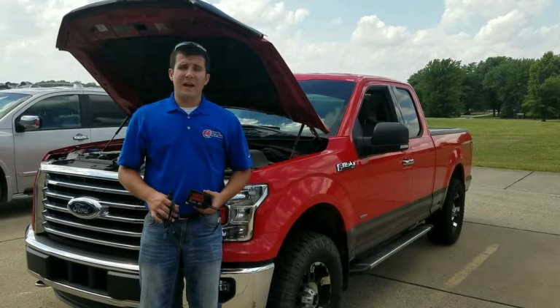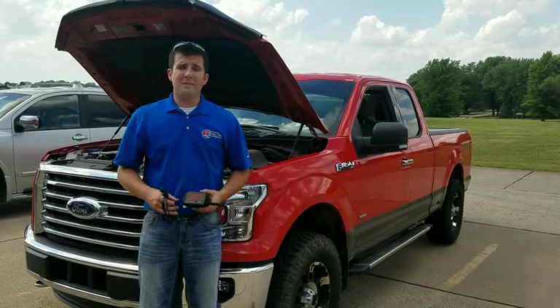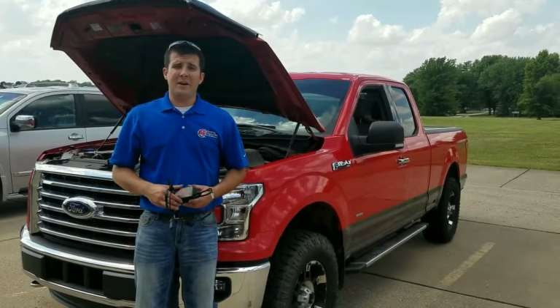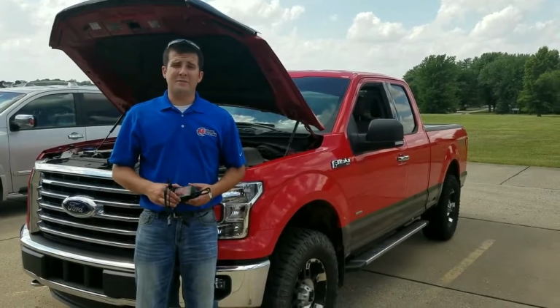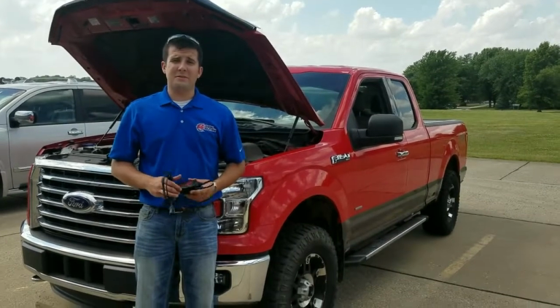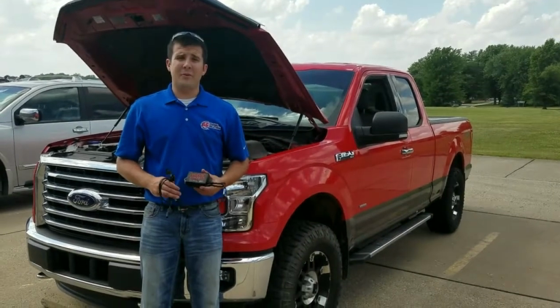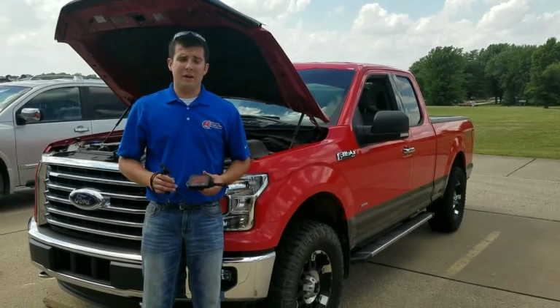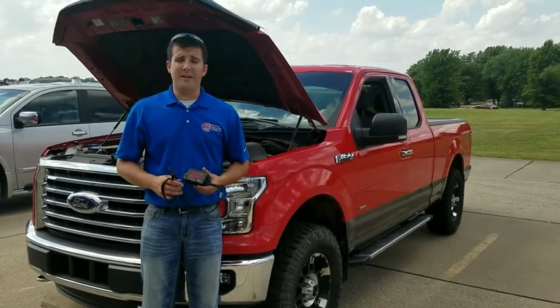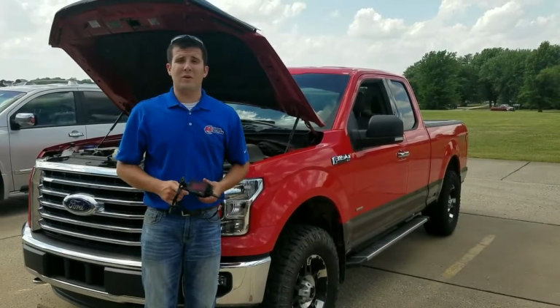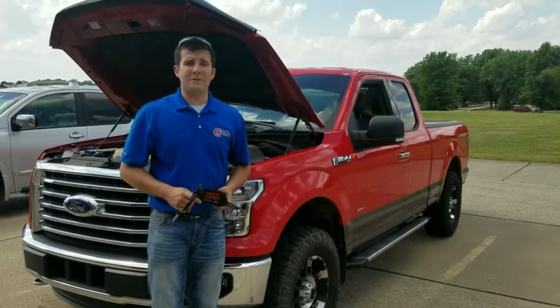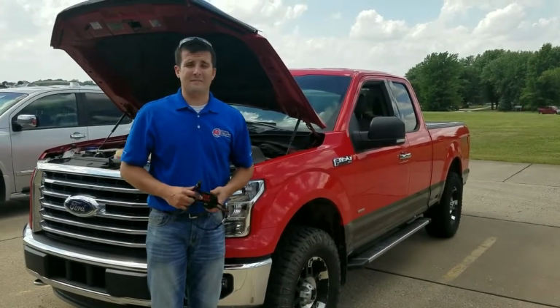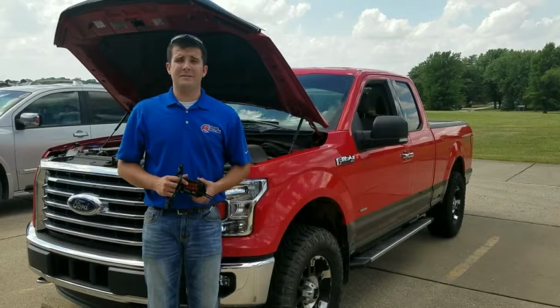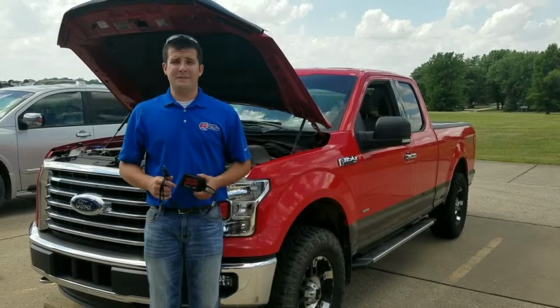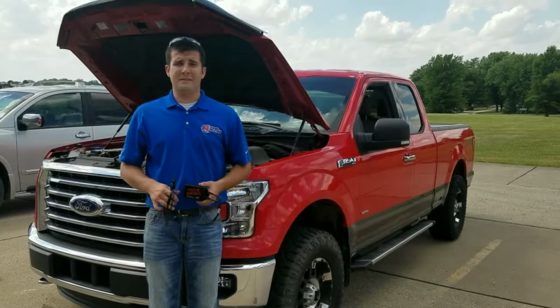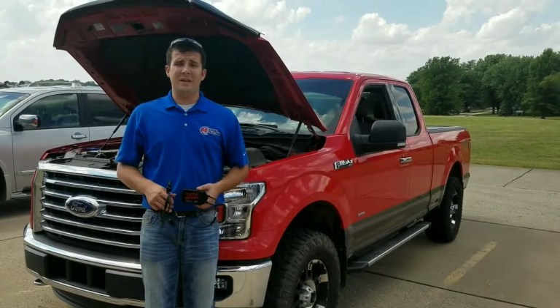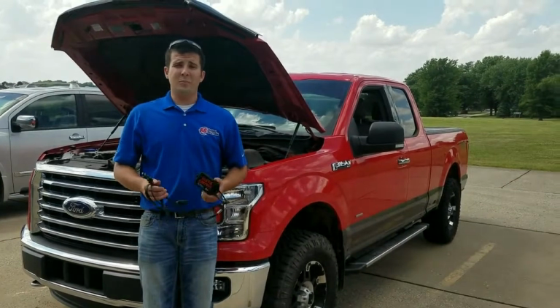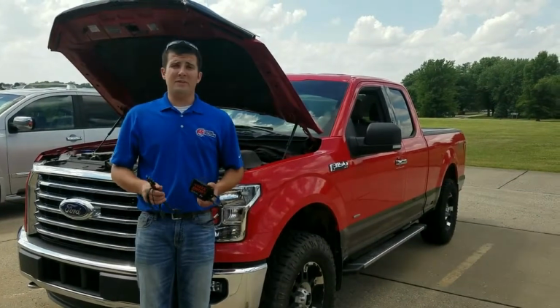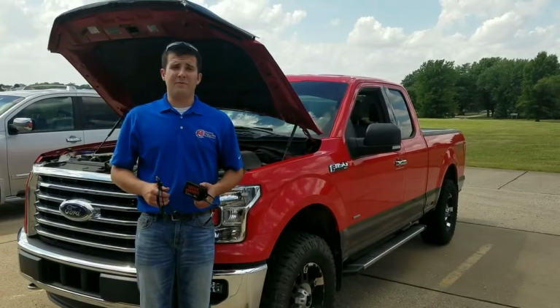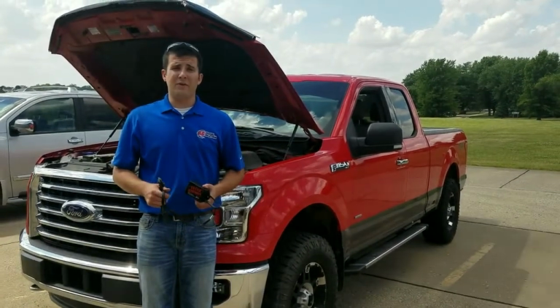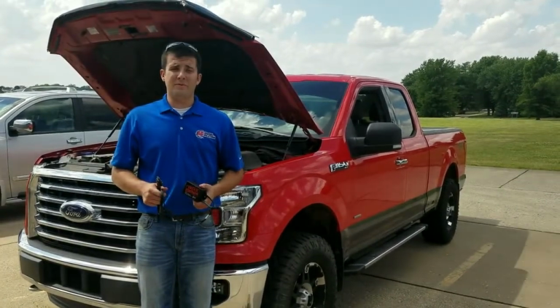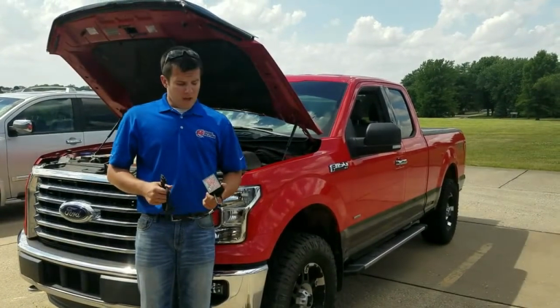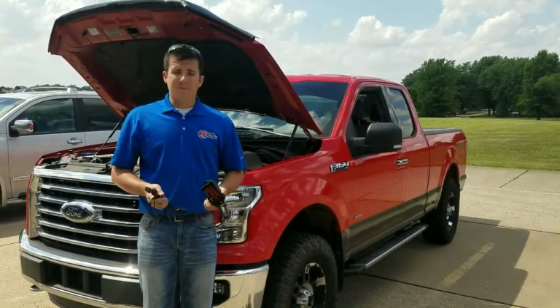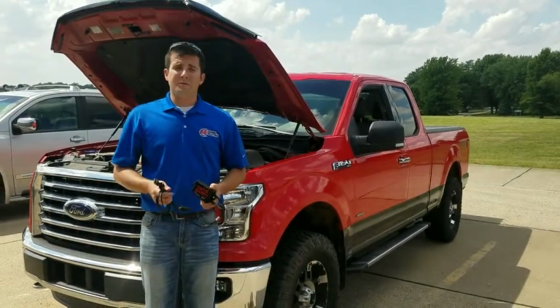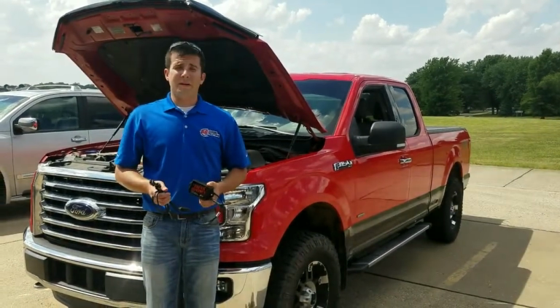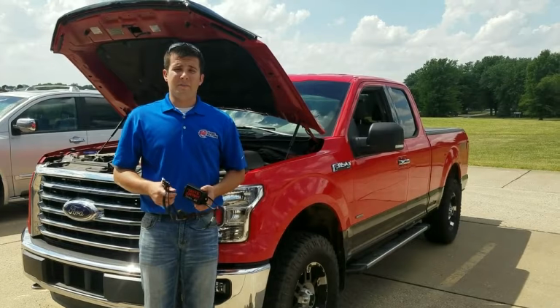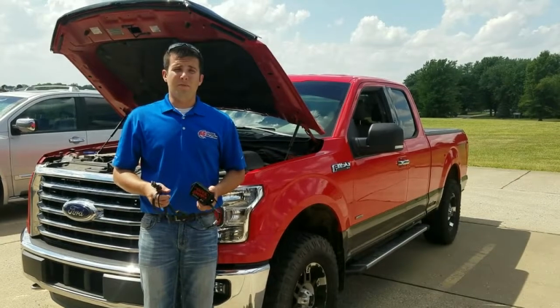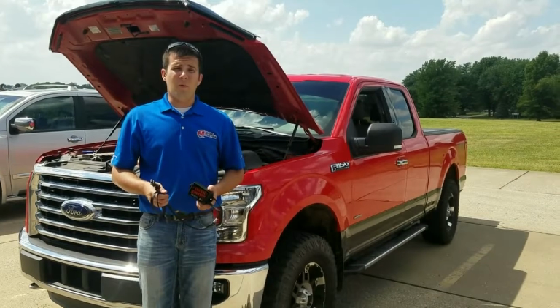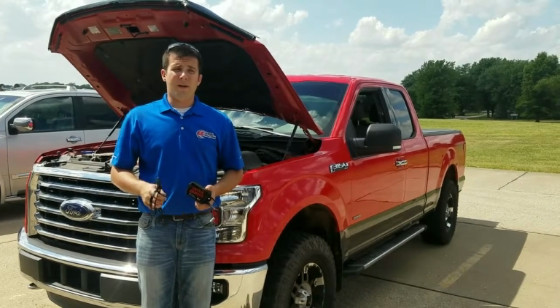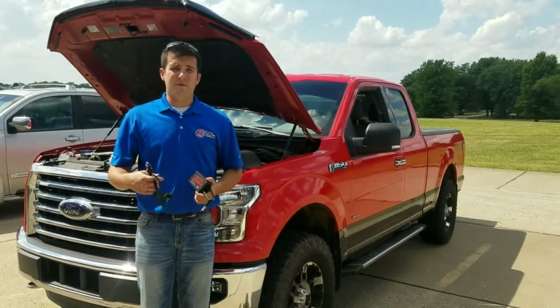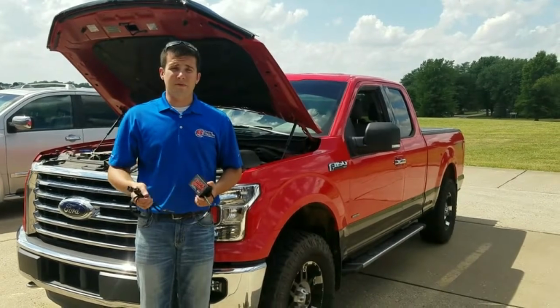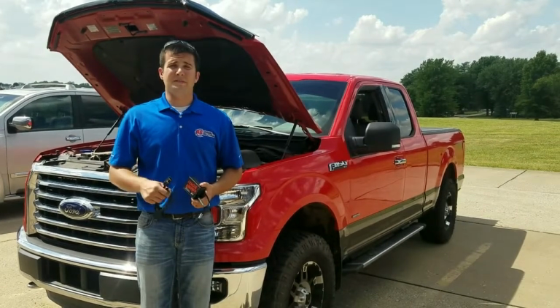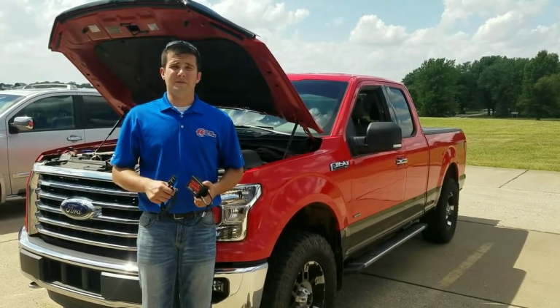Hey everybody, this is Aaron at AgDiesel Solutions. Today we're getting ready to do an install on a 2015 through 2016 2.7 liter Ford EcoBoost. With this module you should expect to see up to 45 horsepower as well as some fuel savings incentives.